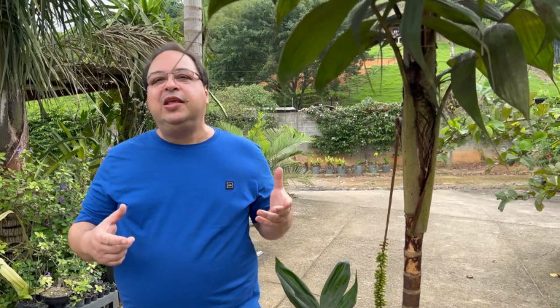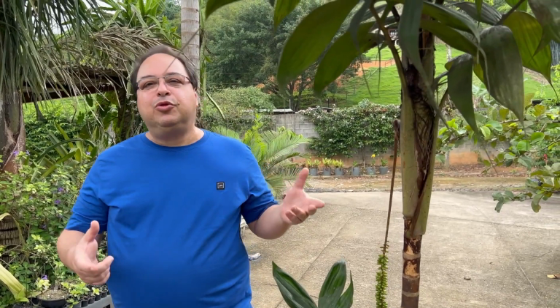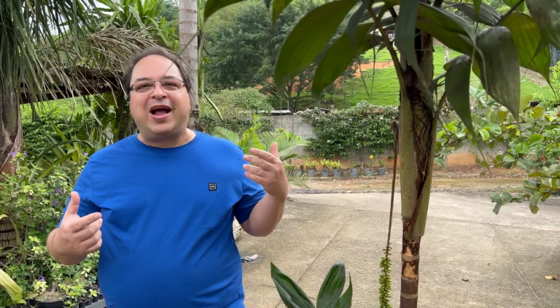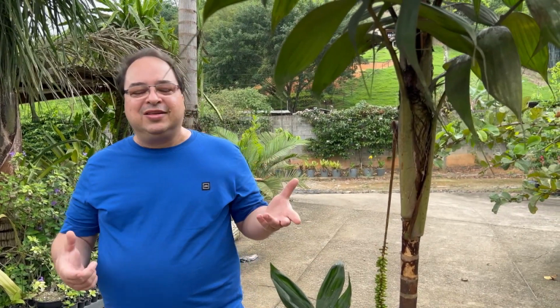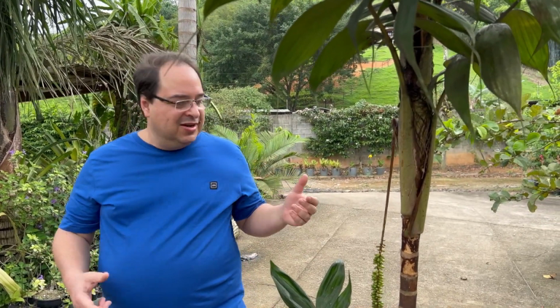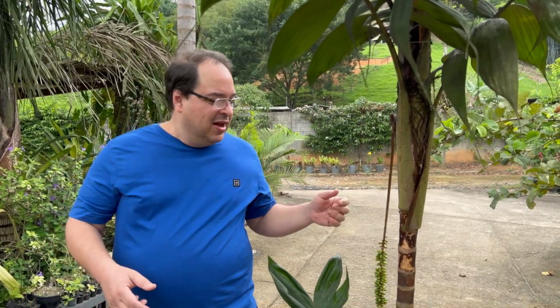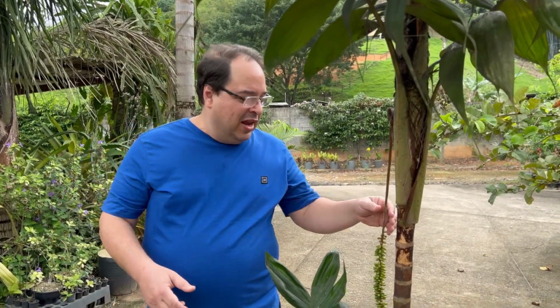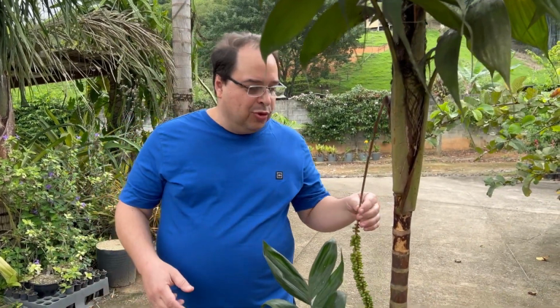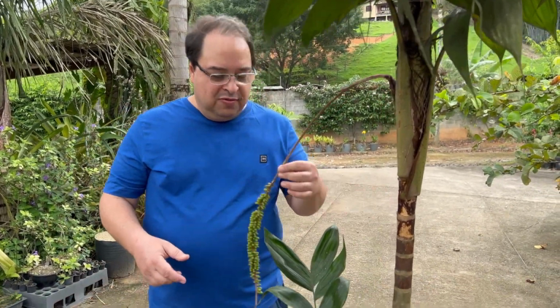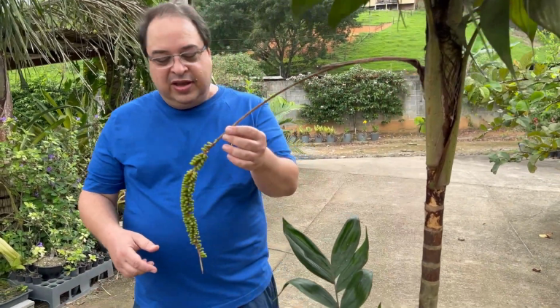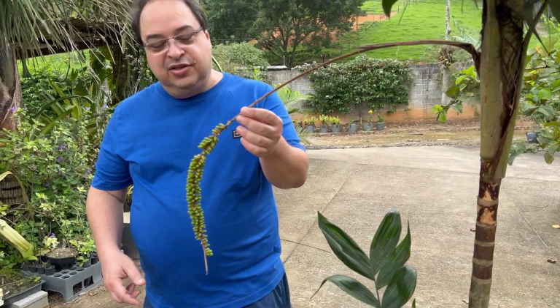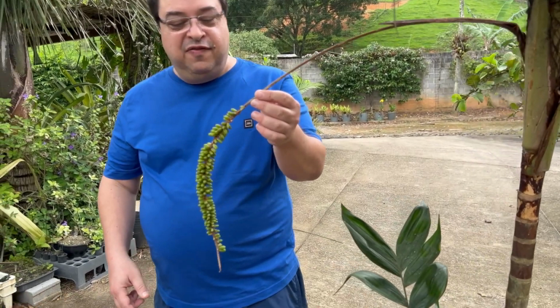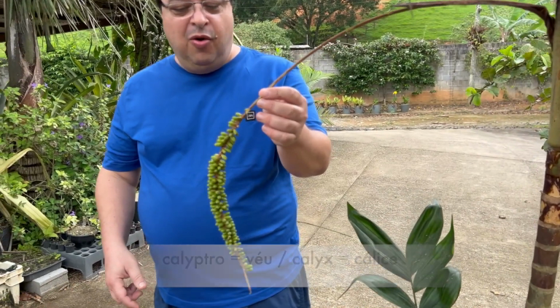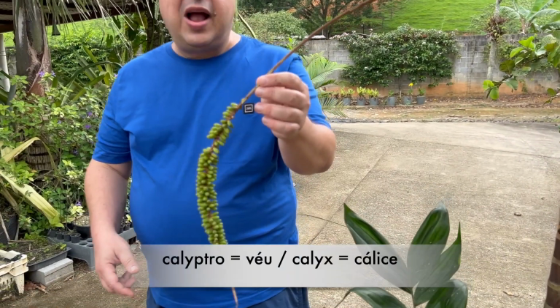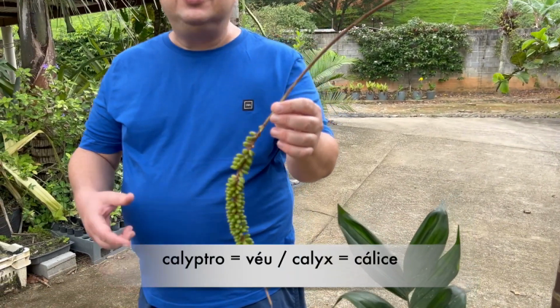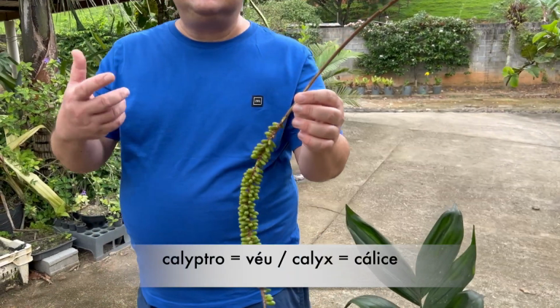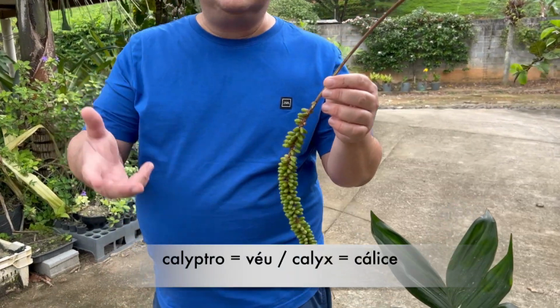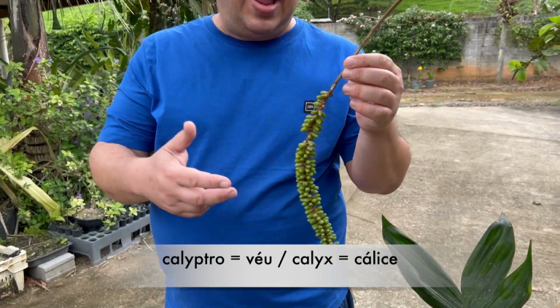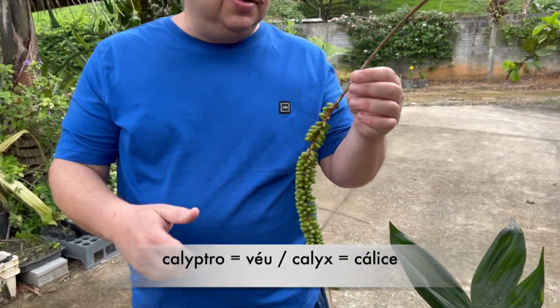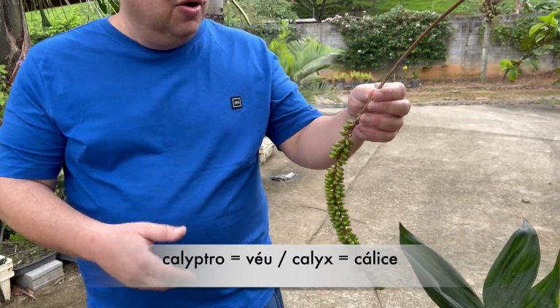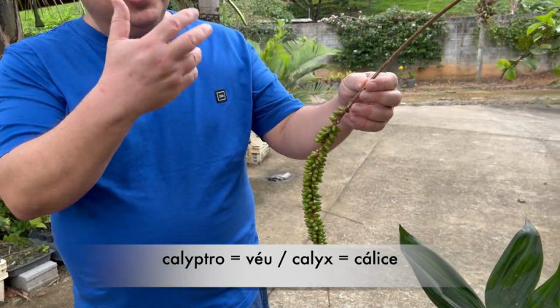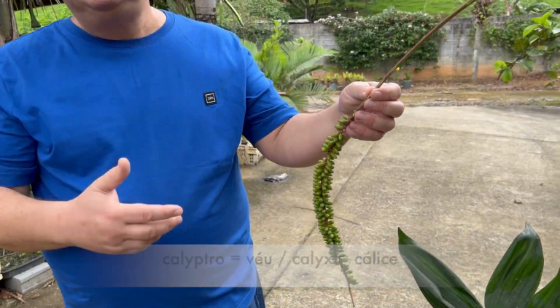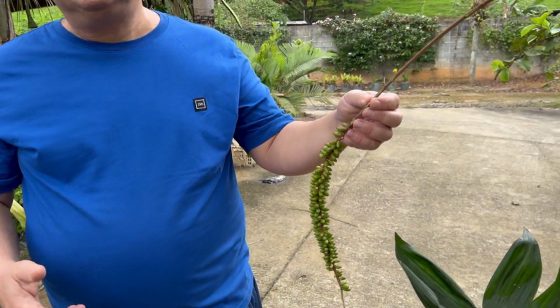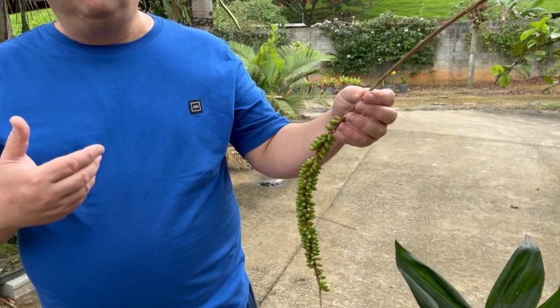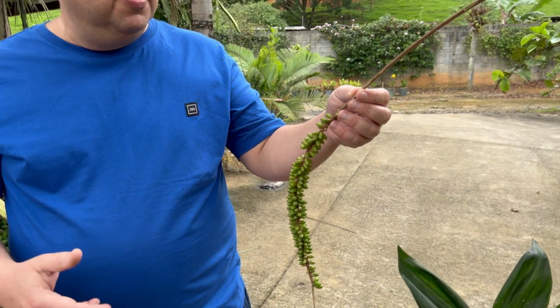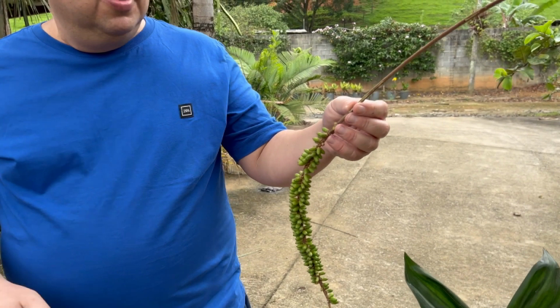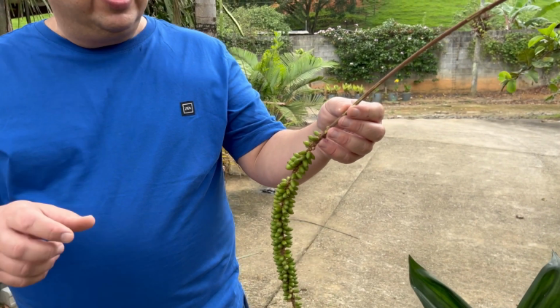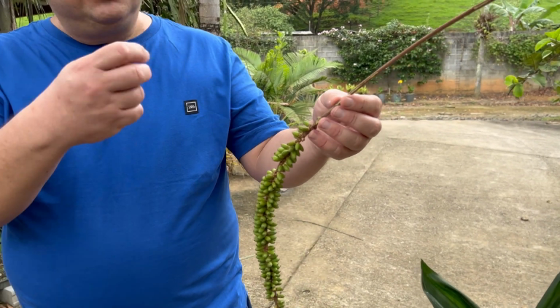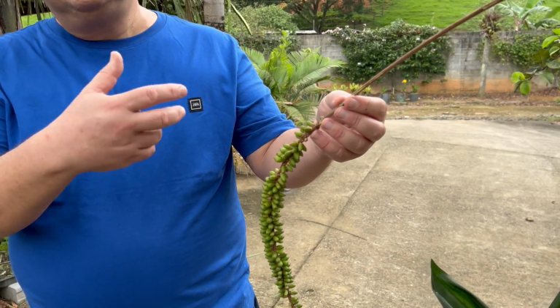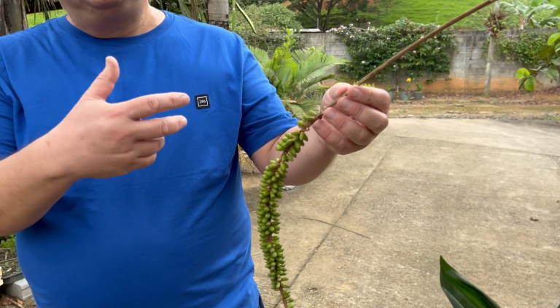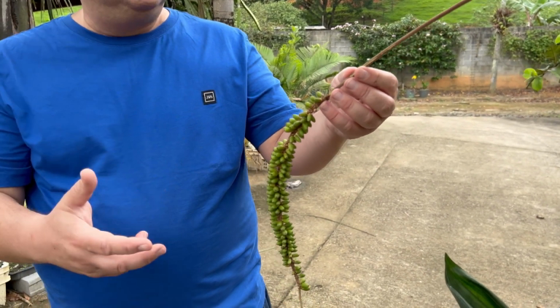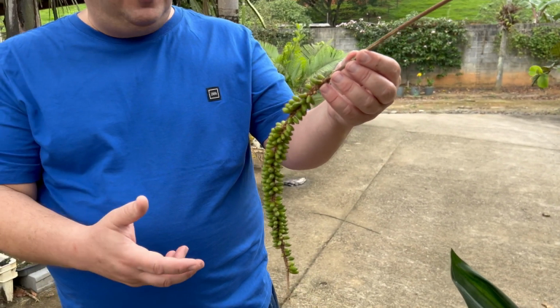Calyptrocalyx. Calyptro quer dizer véu e cálice — uma característica da flor que se esconde como uma espécie de véu.